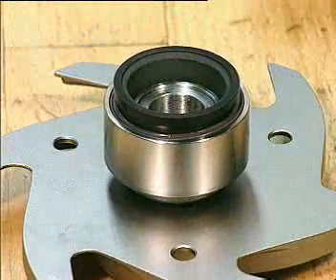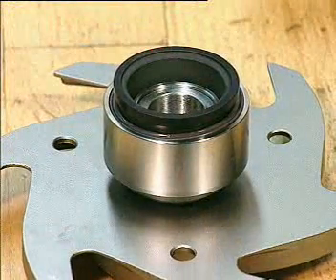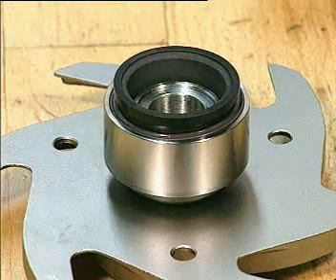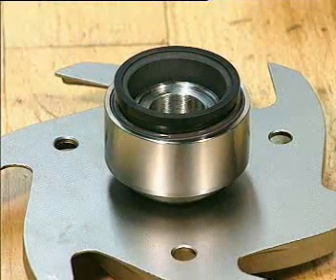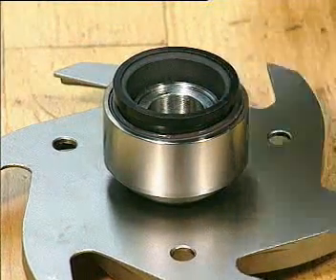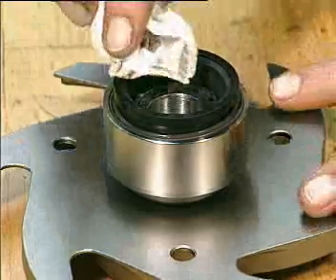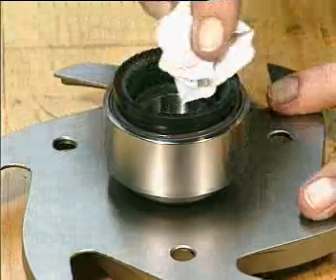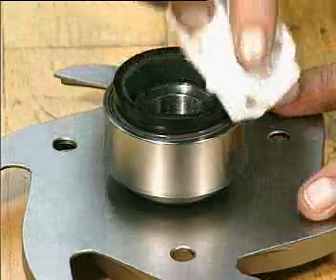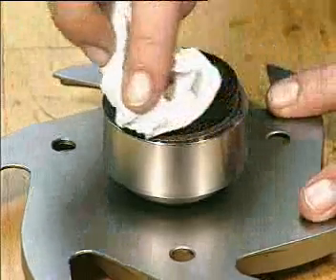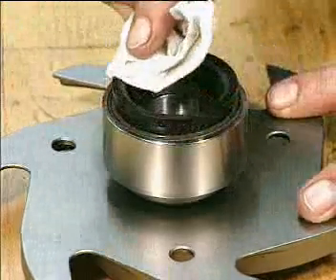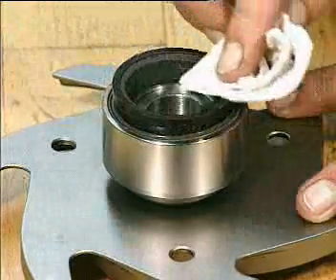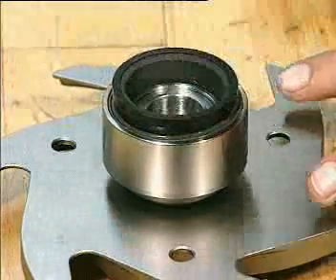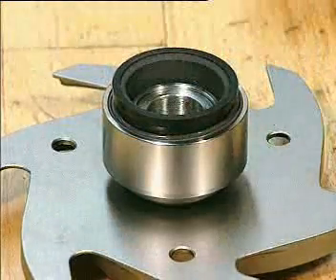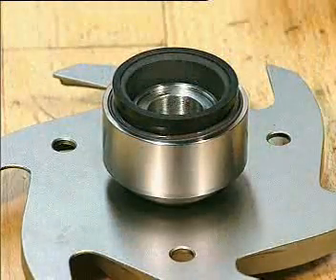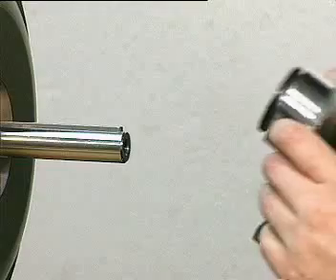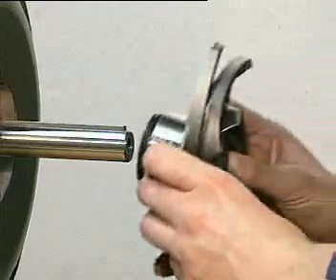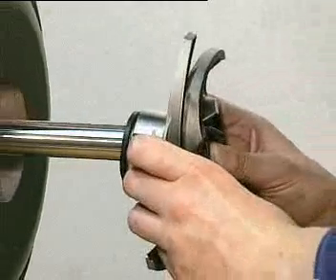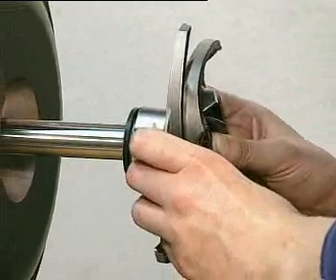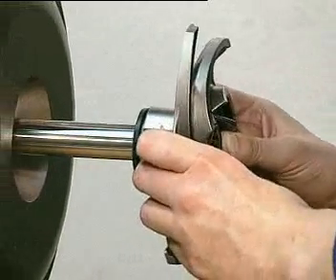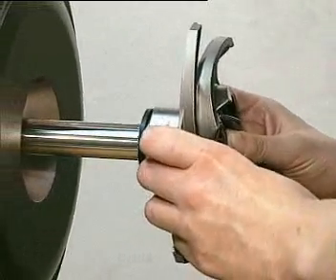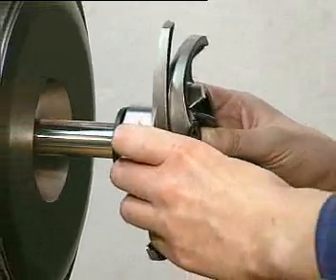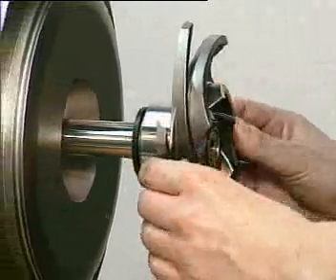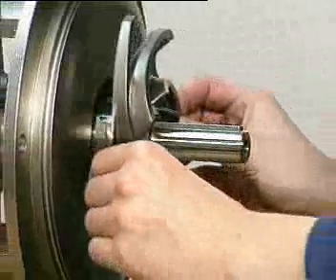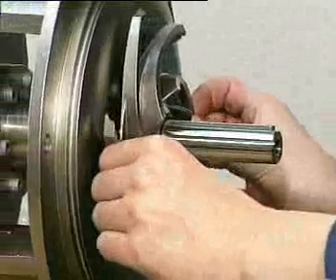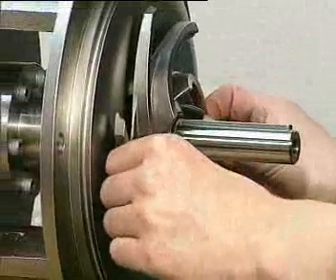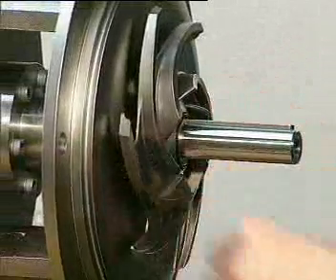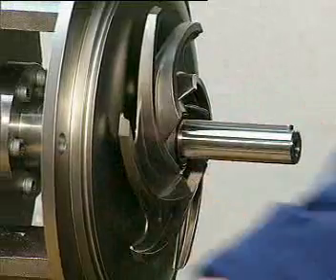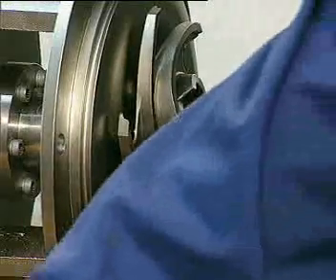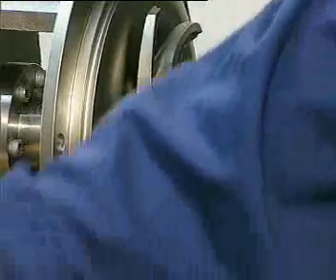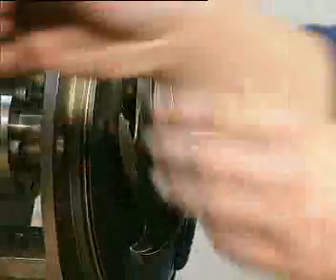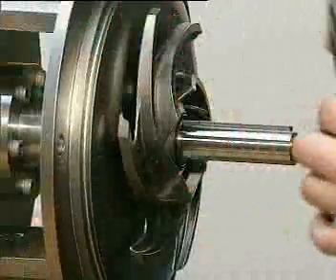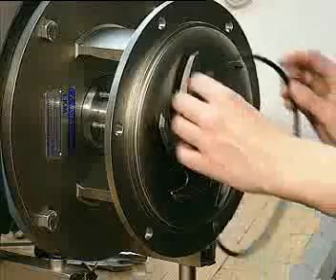It's very important that the seal face is cleaned, for example with alcohol, or sprayed with contact cleaner. Fit the impeller on the pump shaft. Fit the o-ring in the groove.